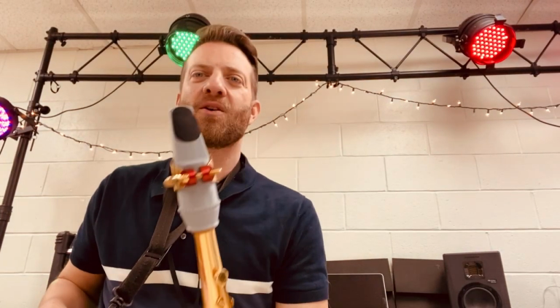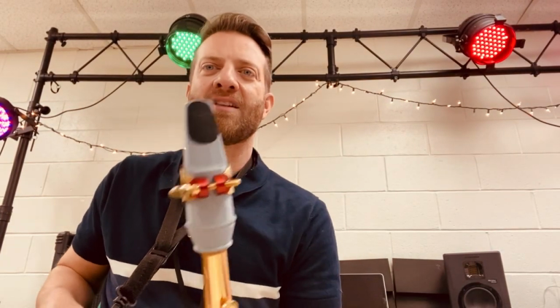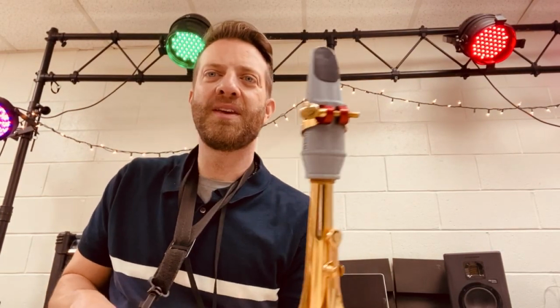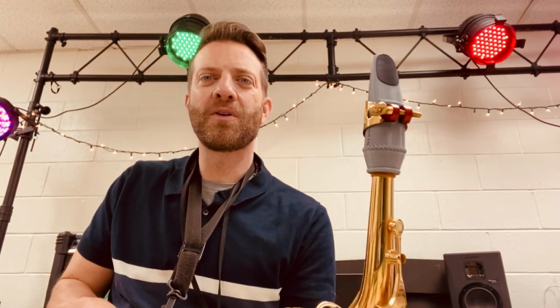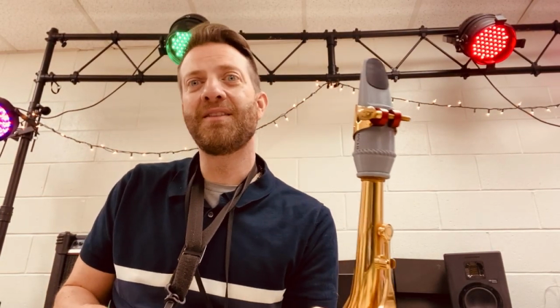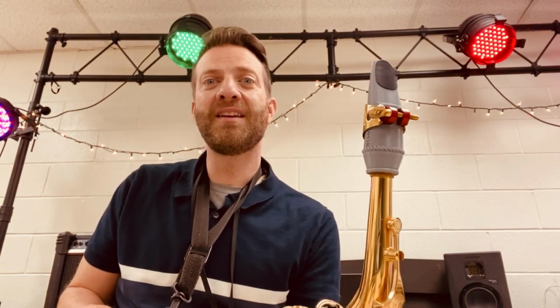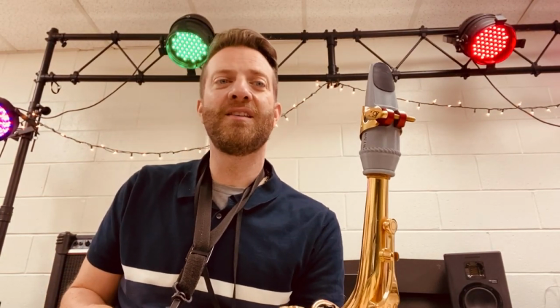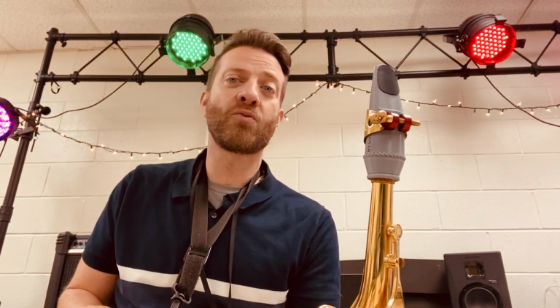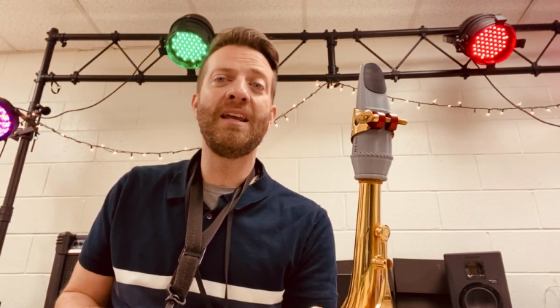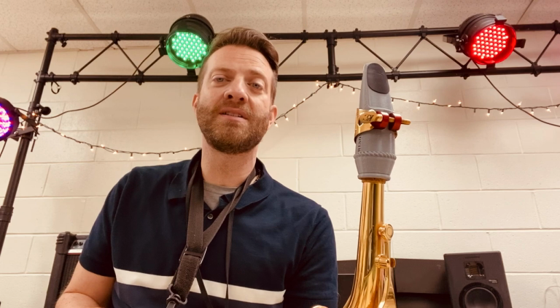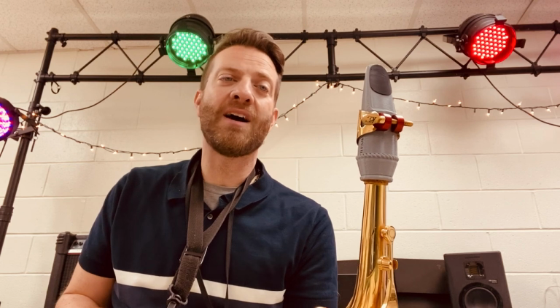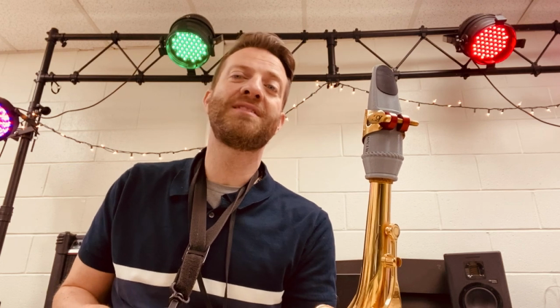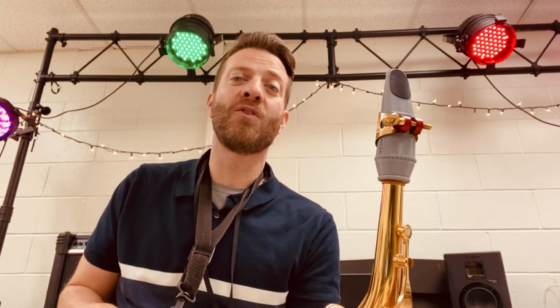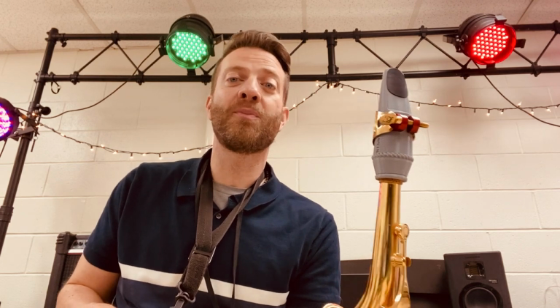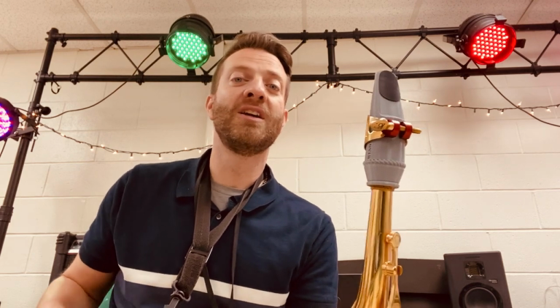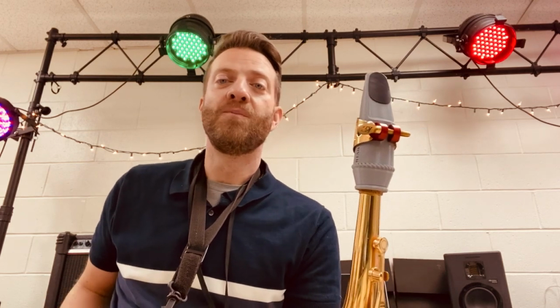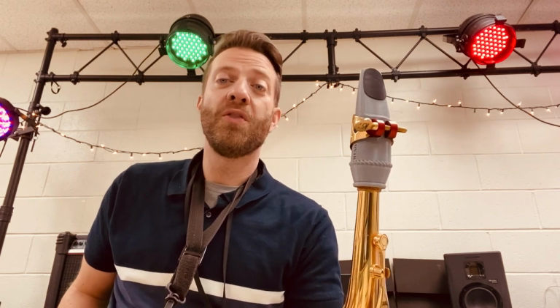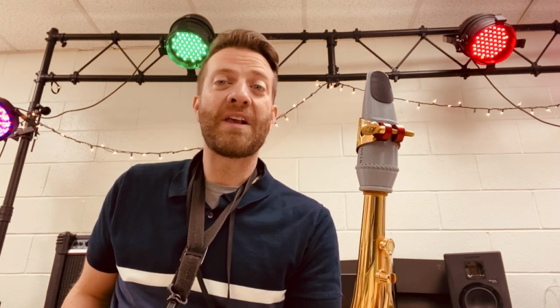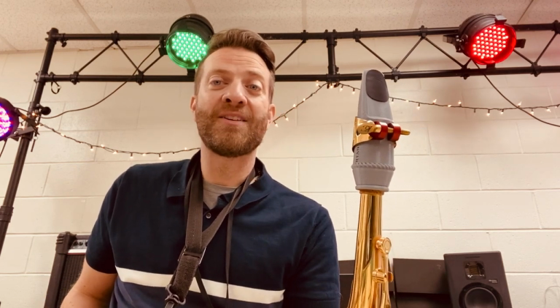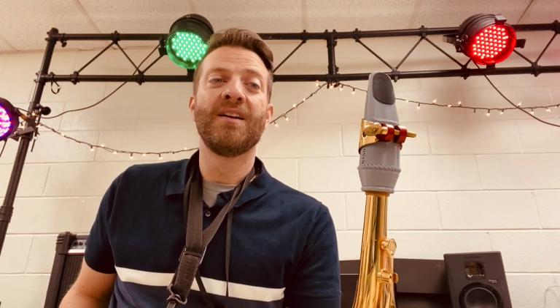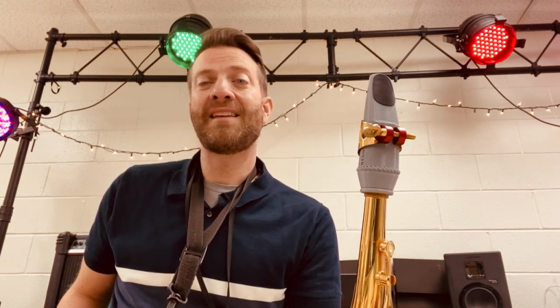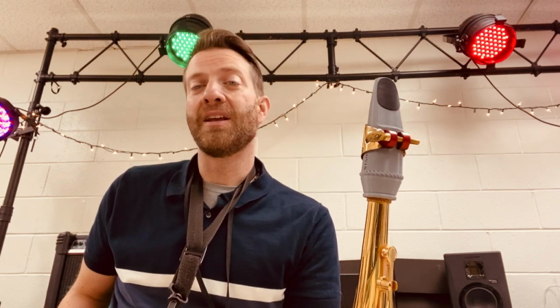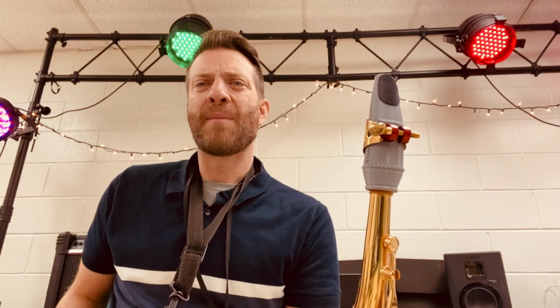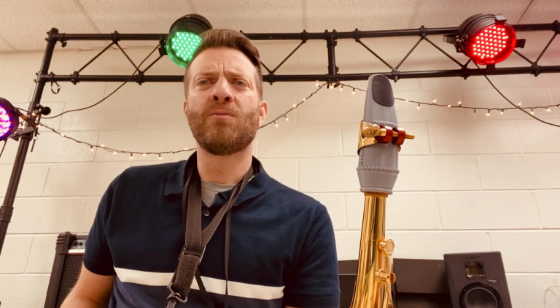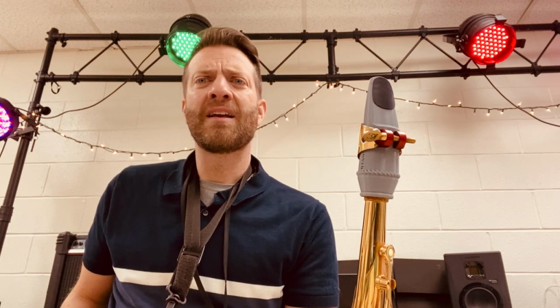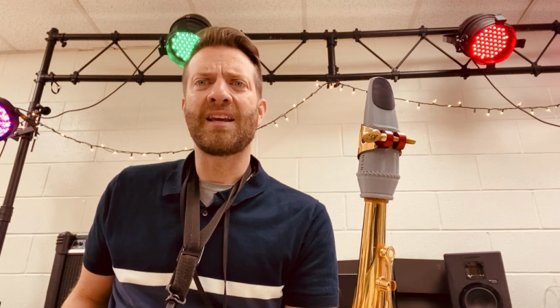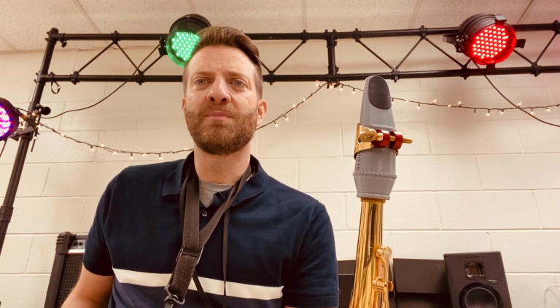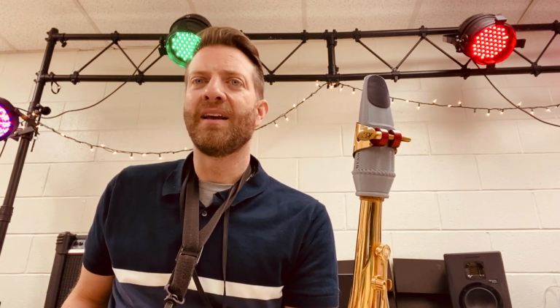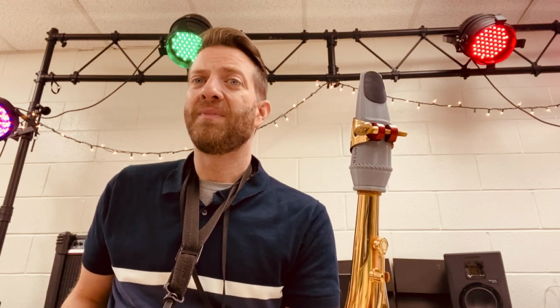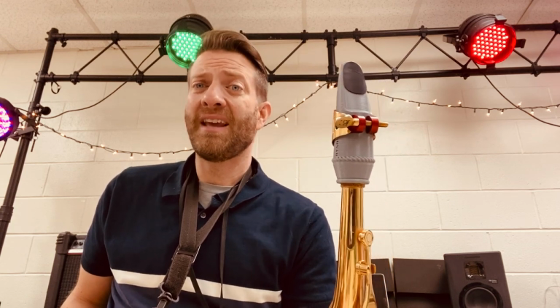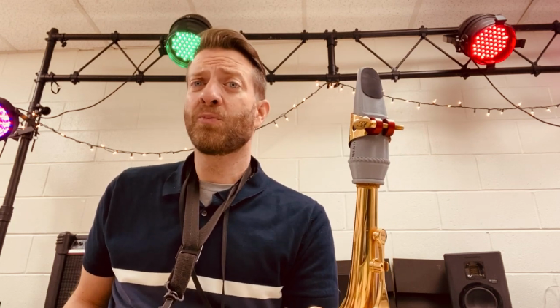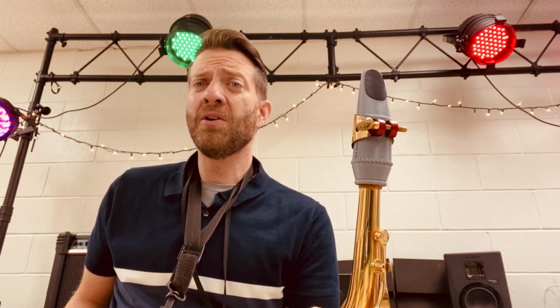What's going on? So here it is. This is the 3D printed alto saxophone mouthpiece called the Resonator 7. It plays more like a 6, but it sounds pretty good.